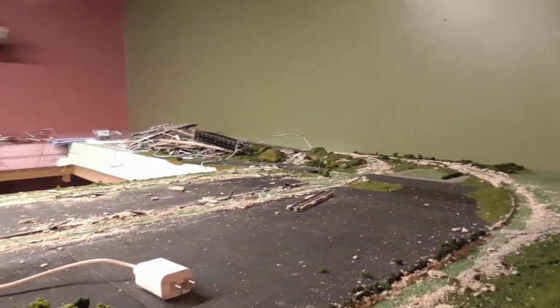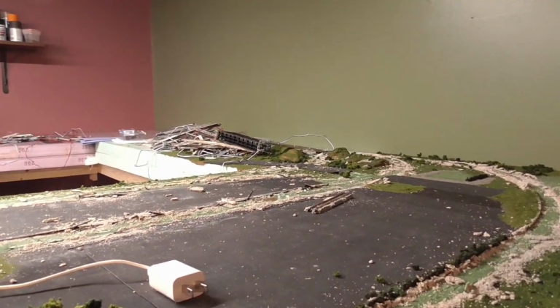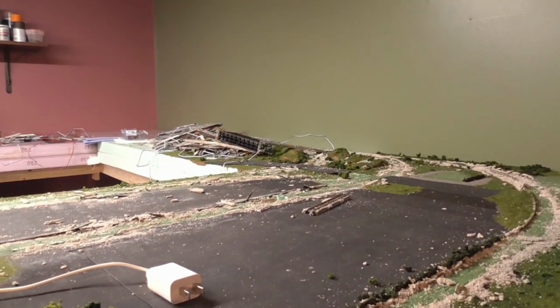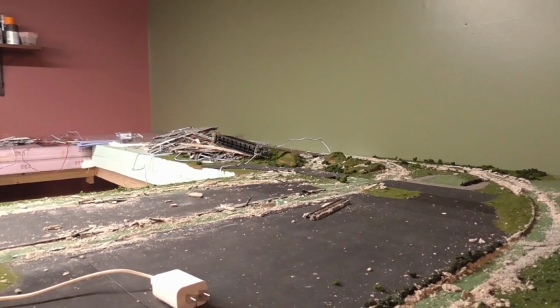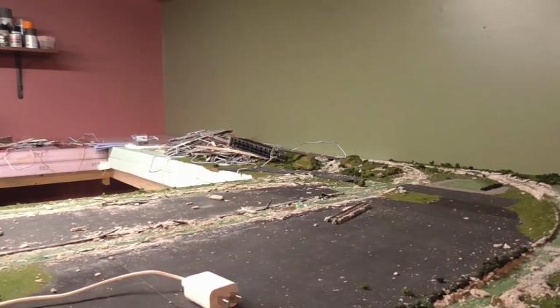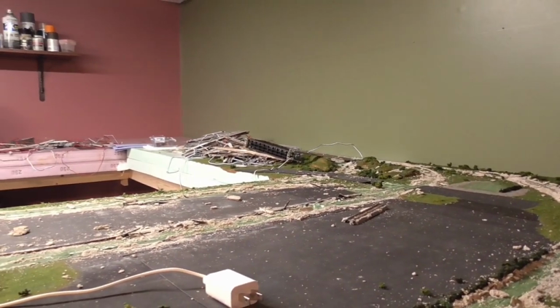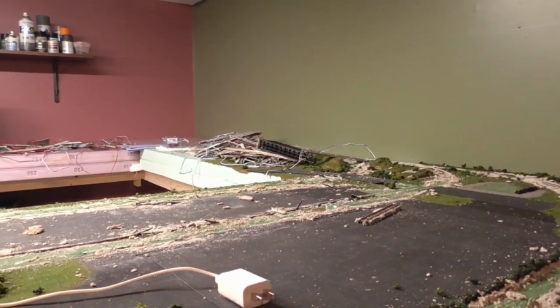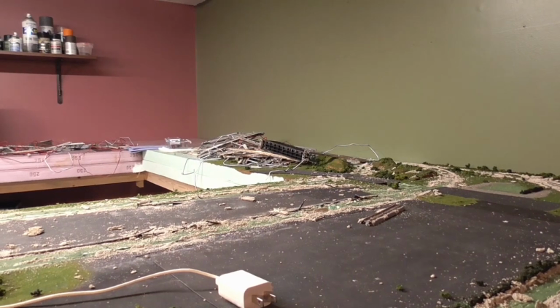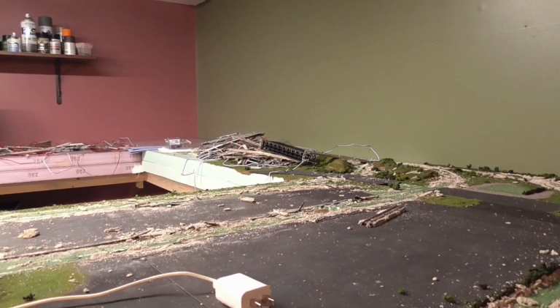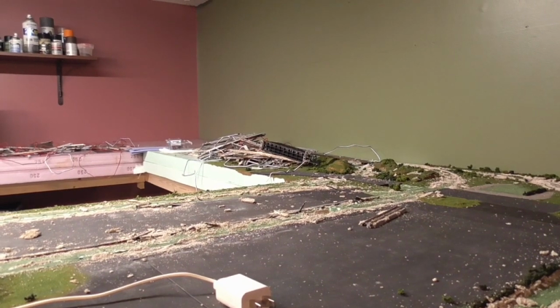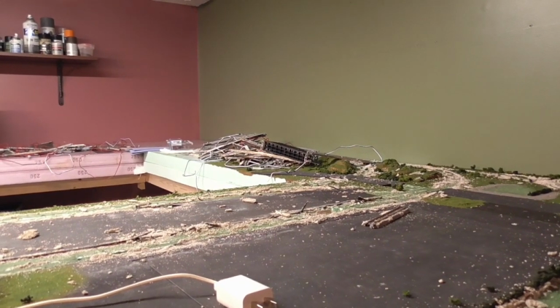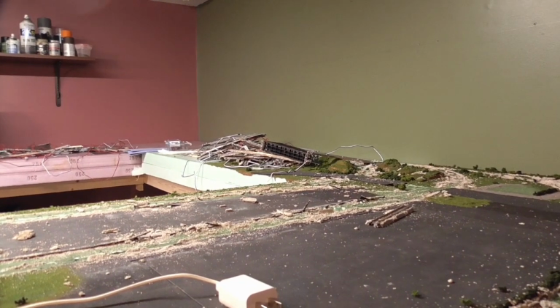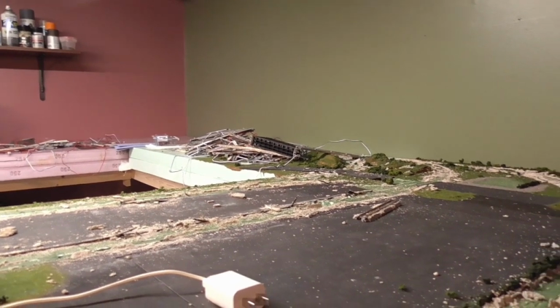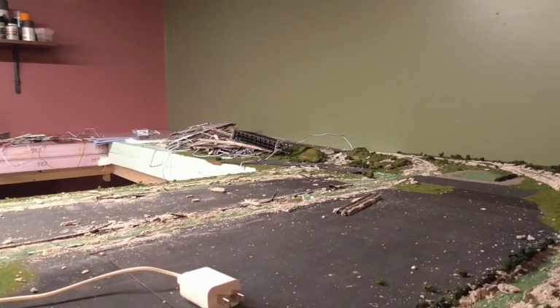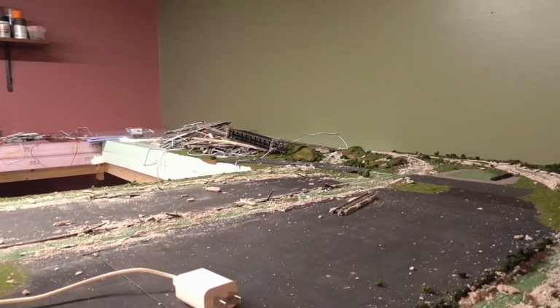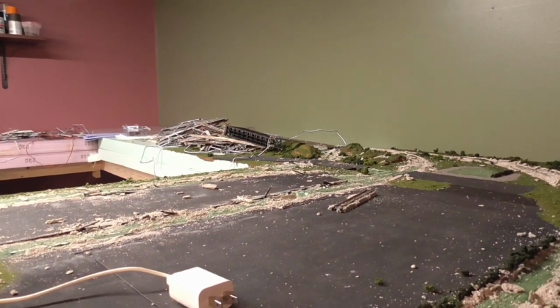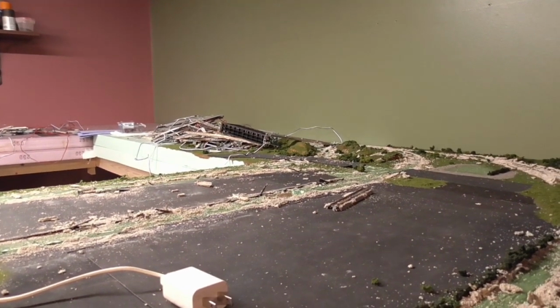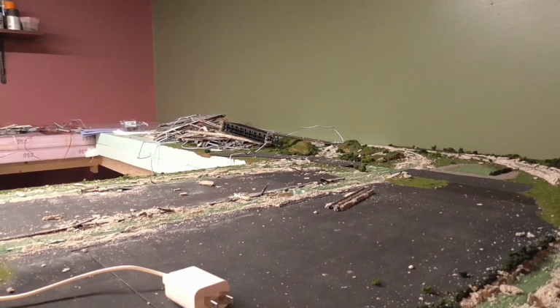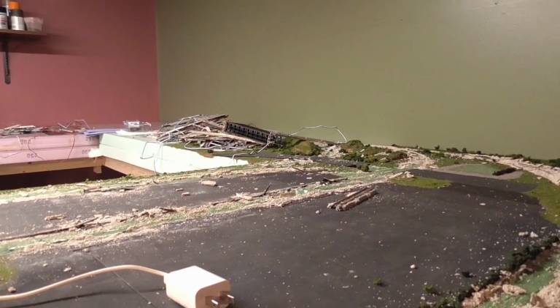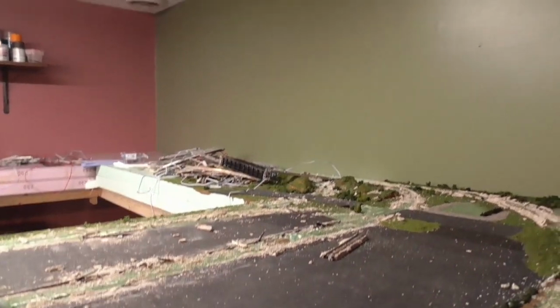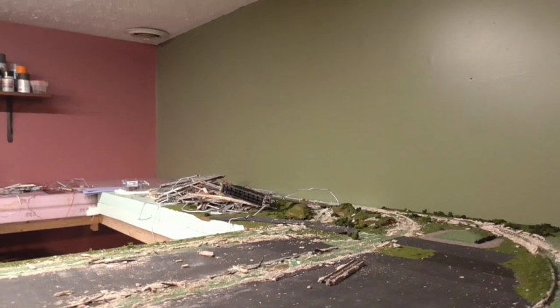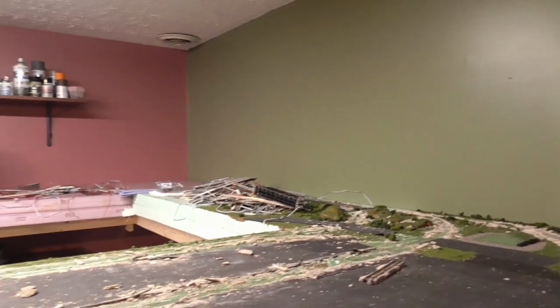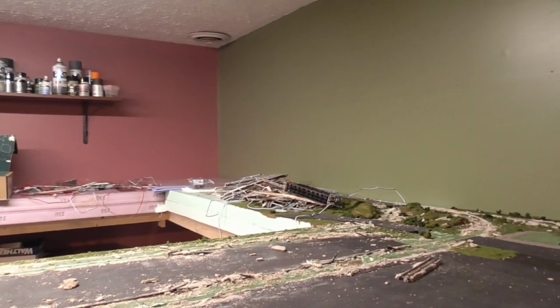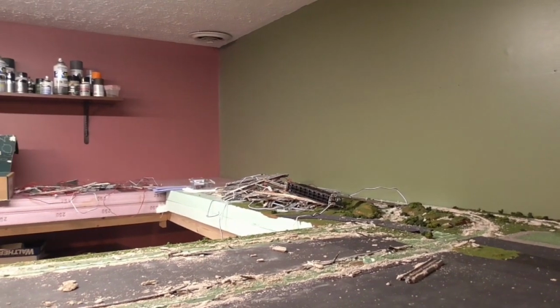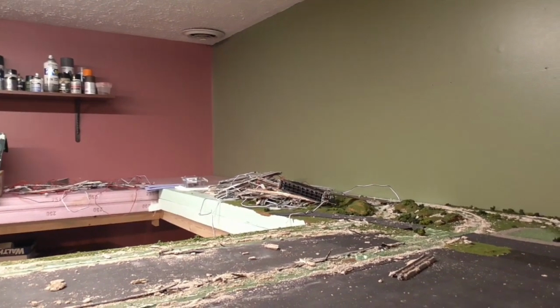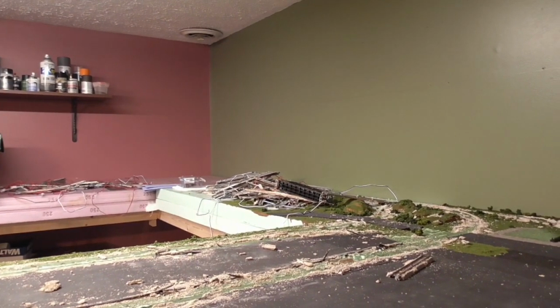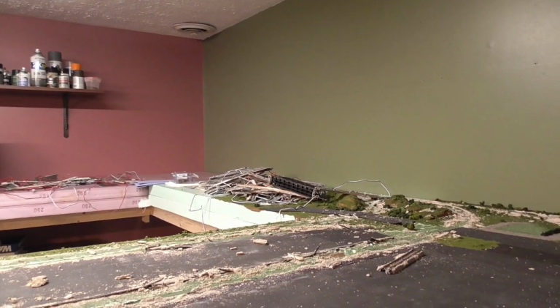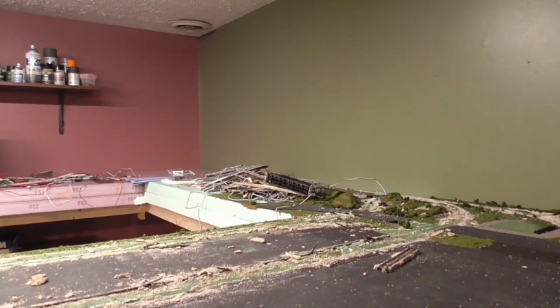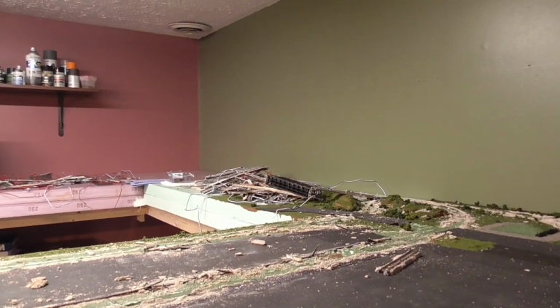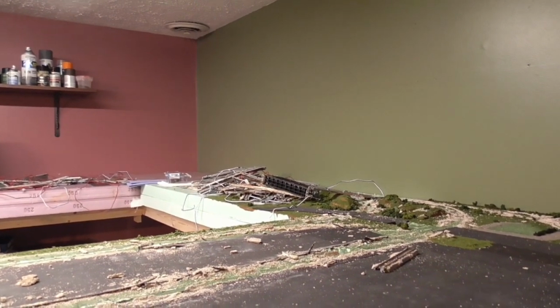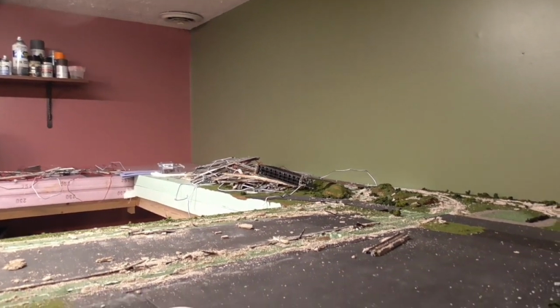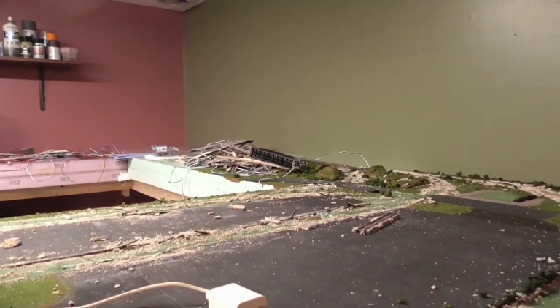Well anyway, that's all I've got for you today. Hopefully in another couple of weeks I'll be further along. Definitely got to paint the walls, get them to a different color, and of course do the bench work.